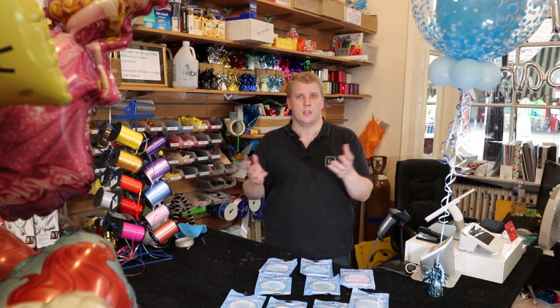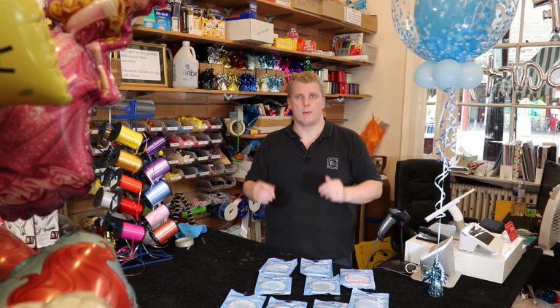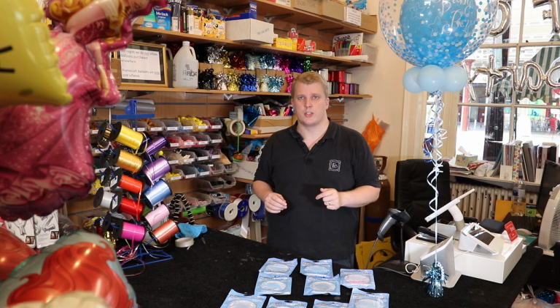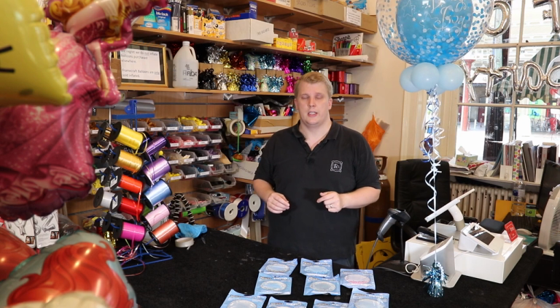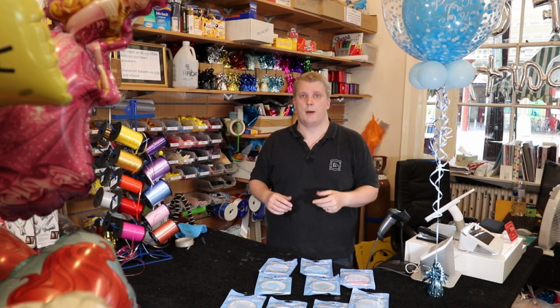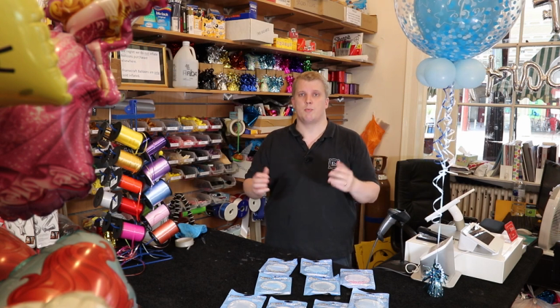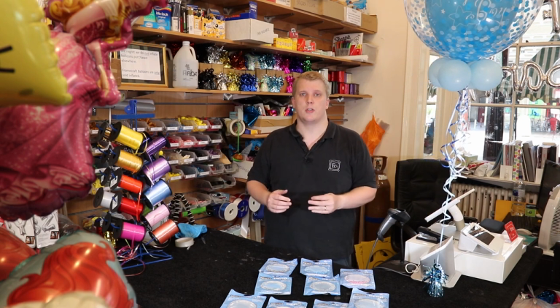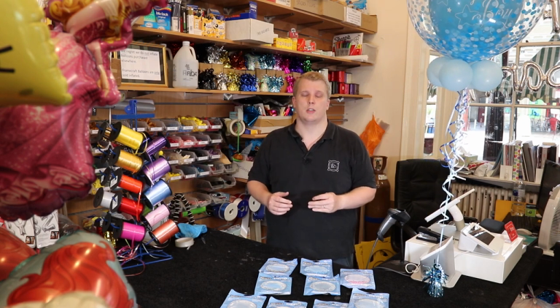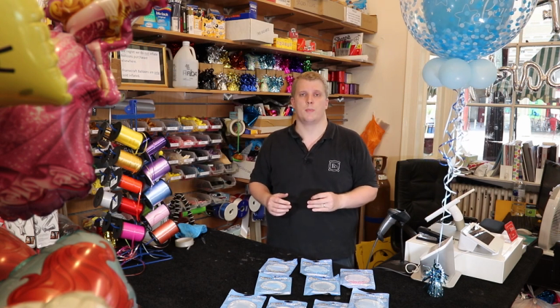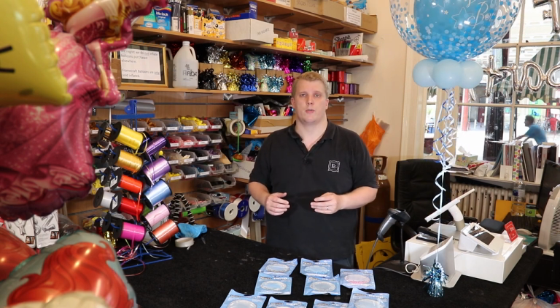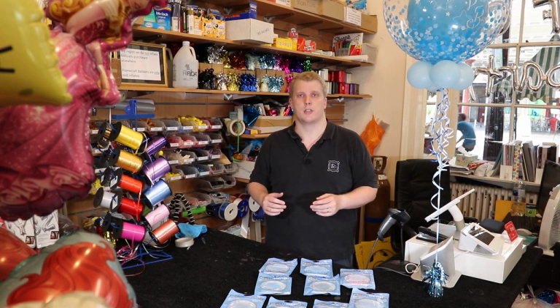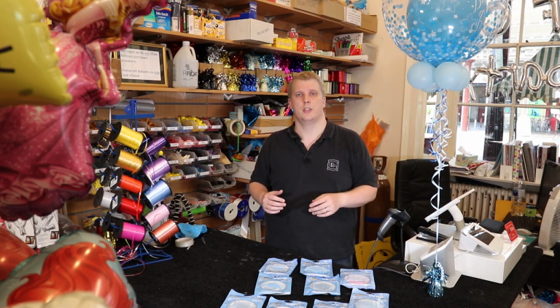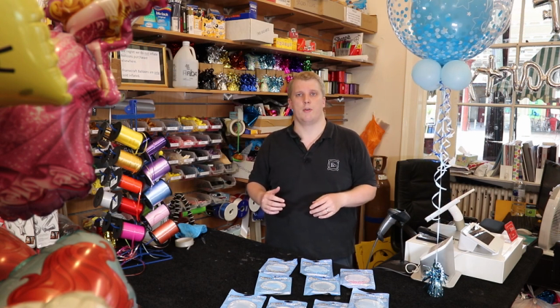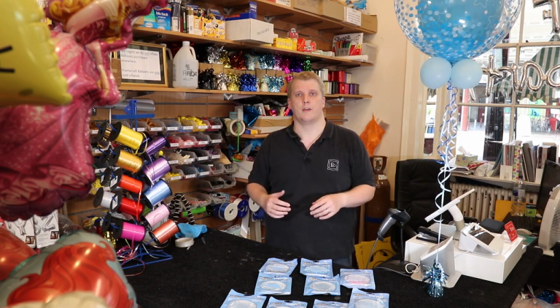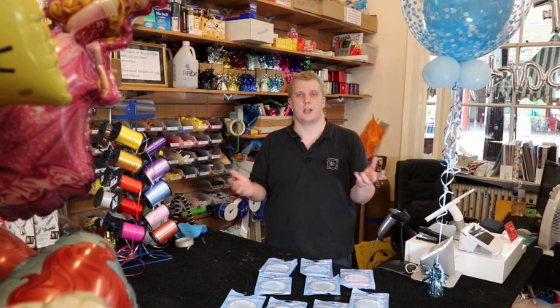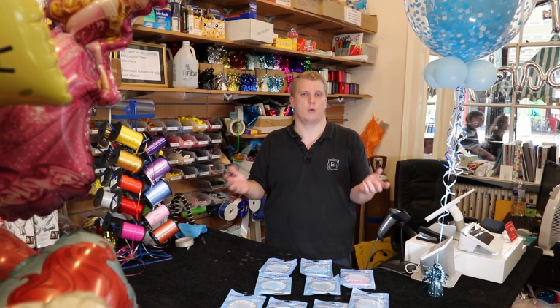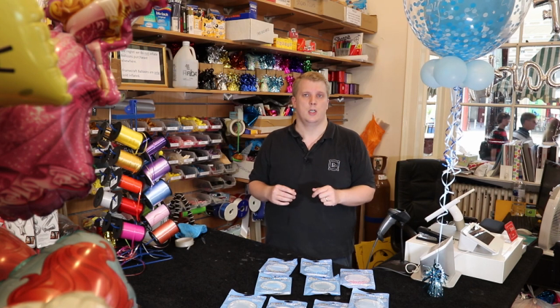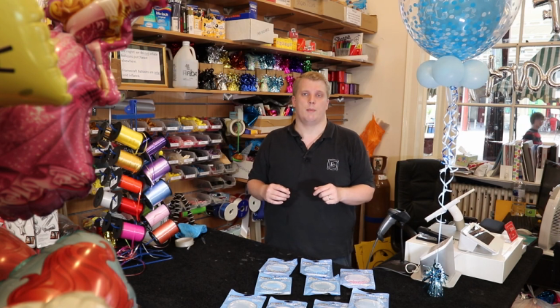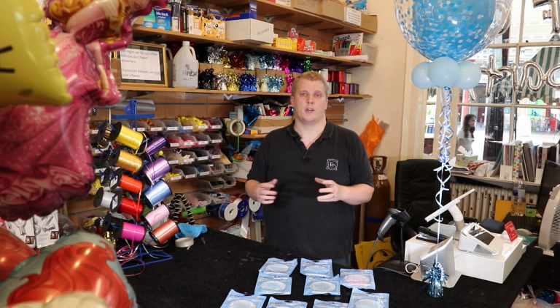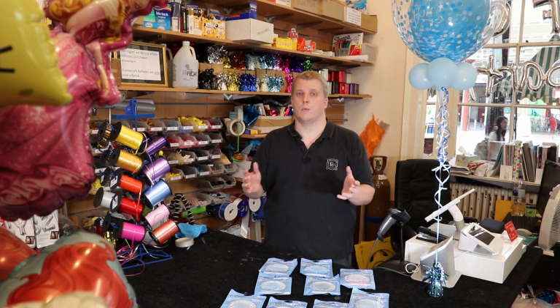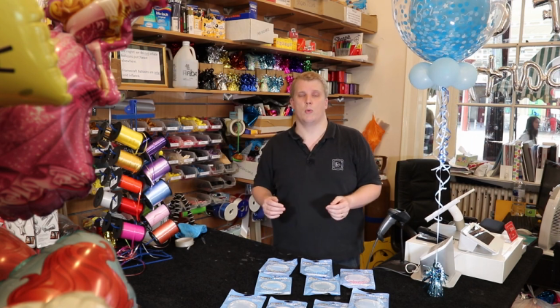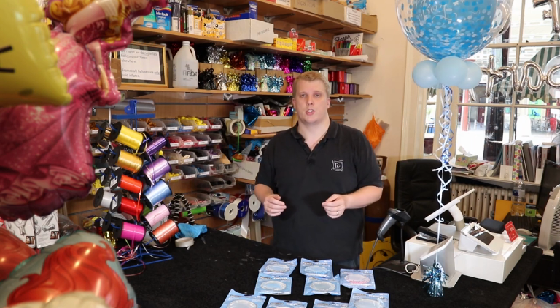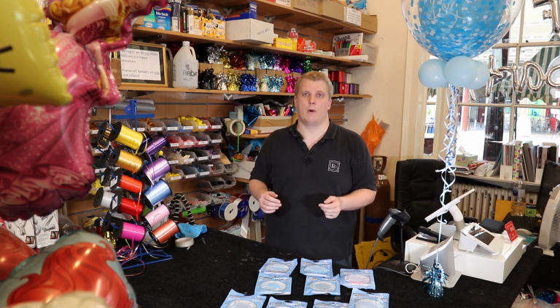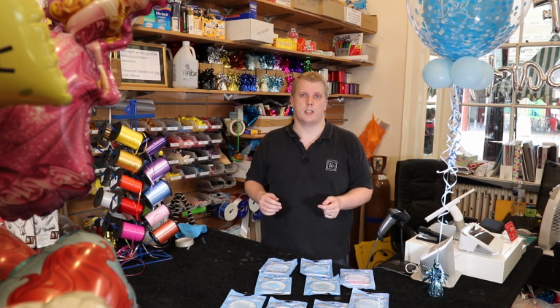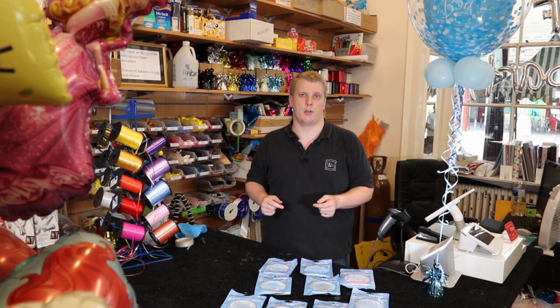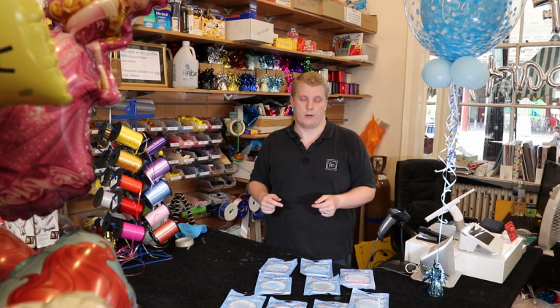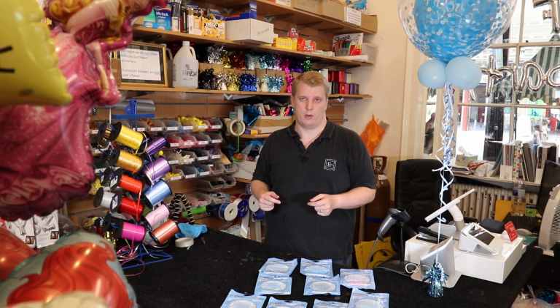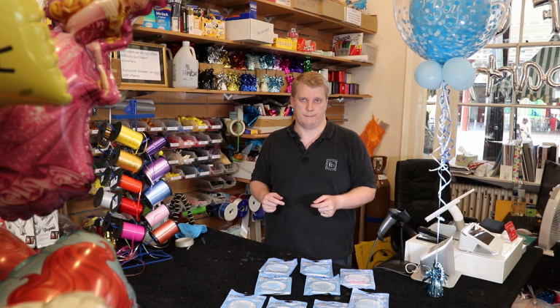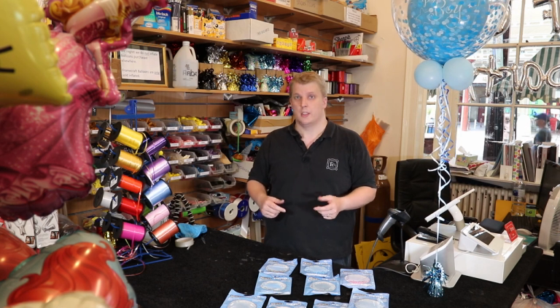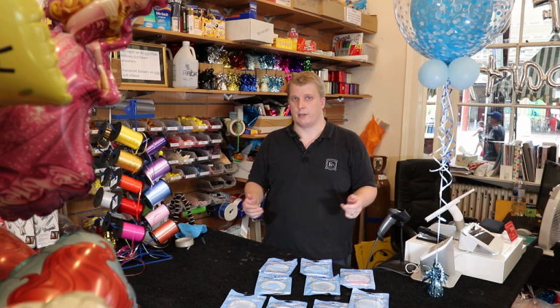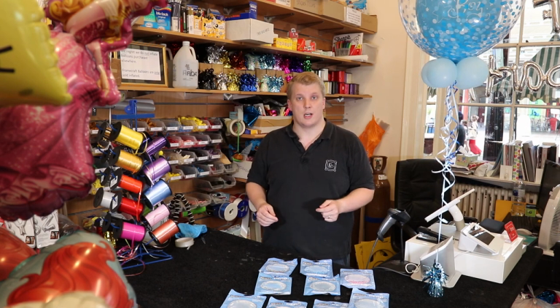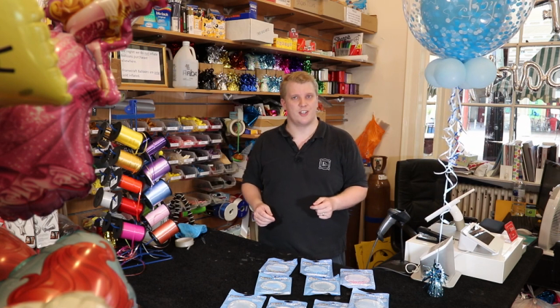Thank you very much for watching today. Please pop into our shop in Green Park Station here in Bath and see our full range. You're also more than welcome to check out our website at www.frankraftonline.com. Thank you very much and we'll see you soon.